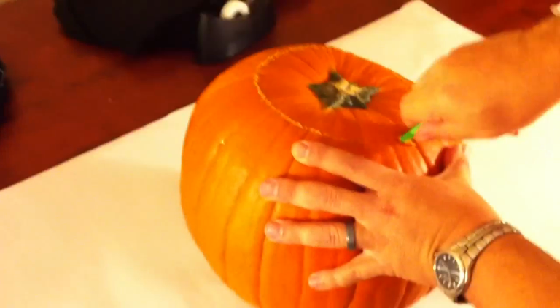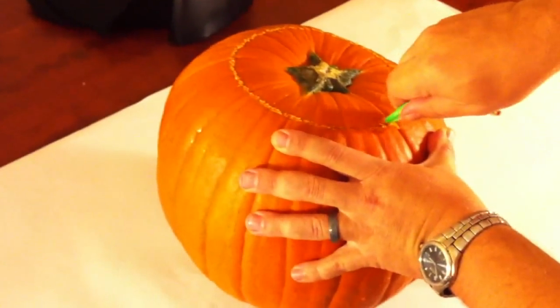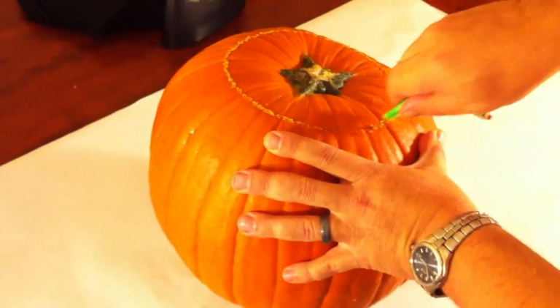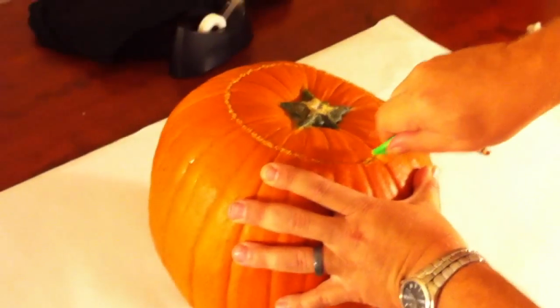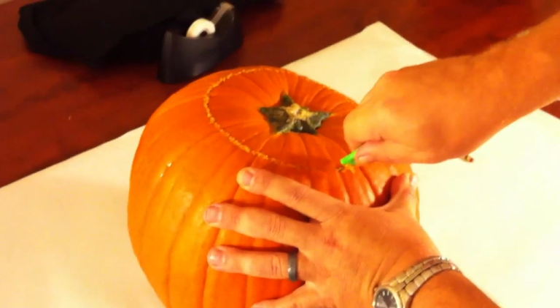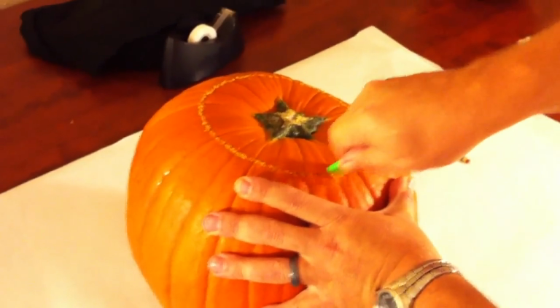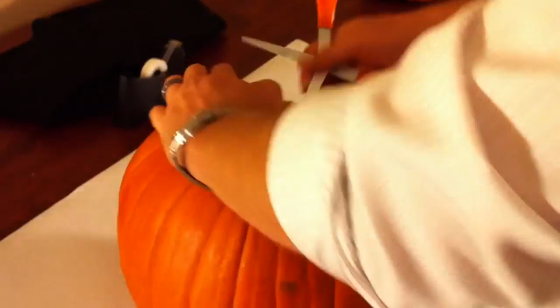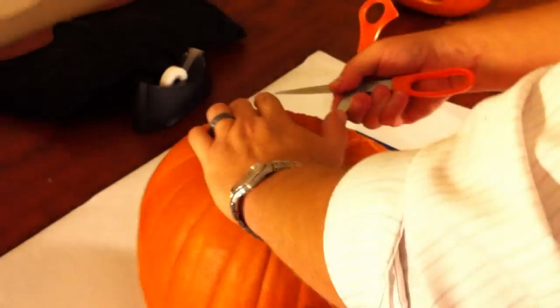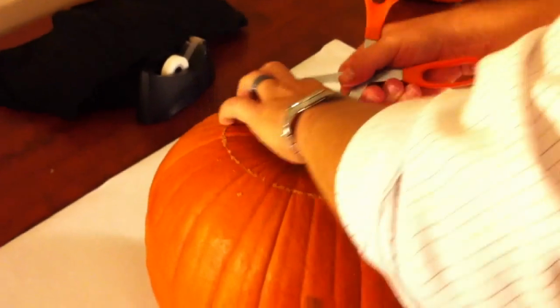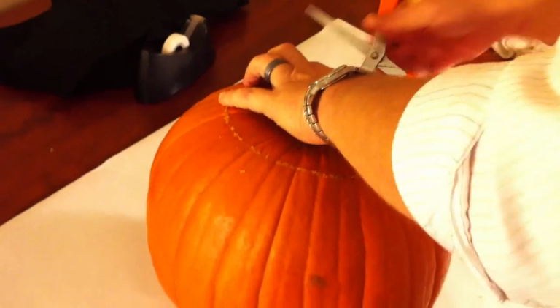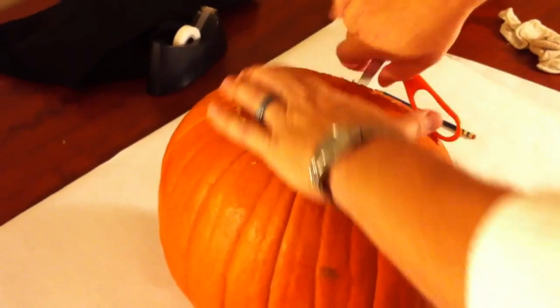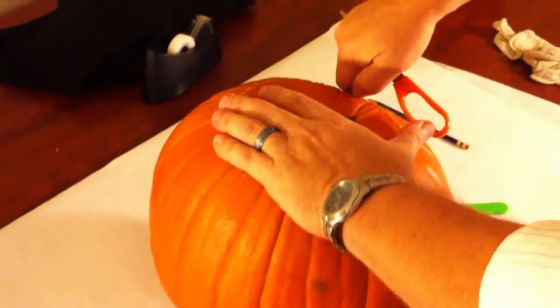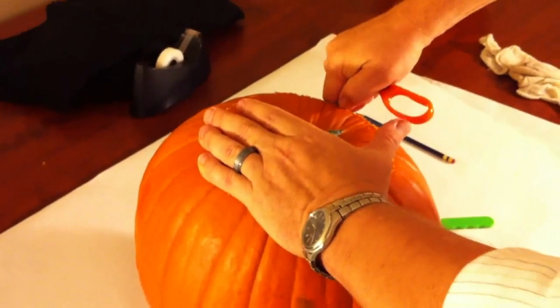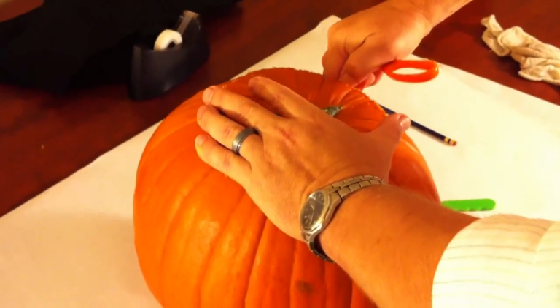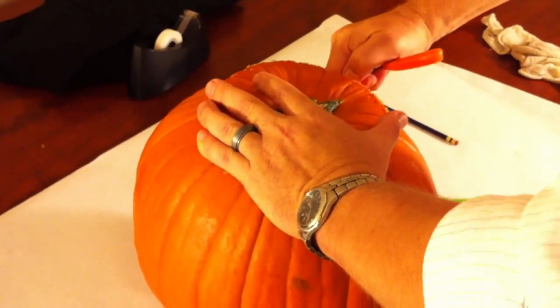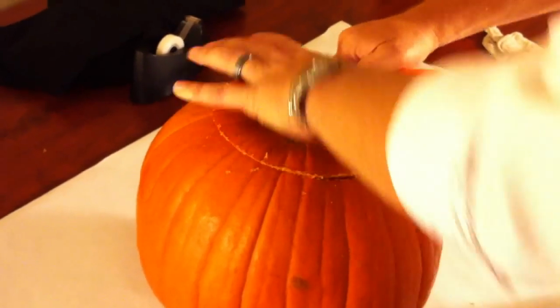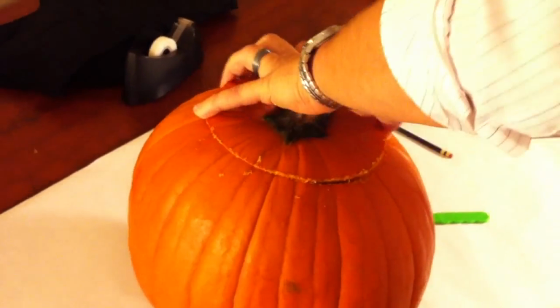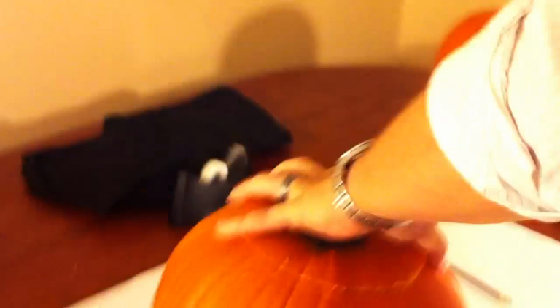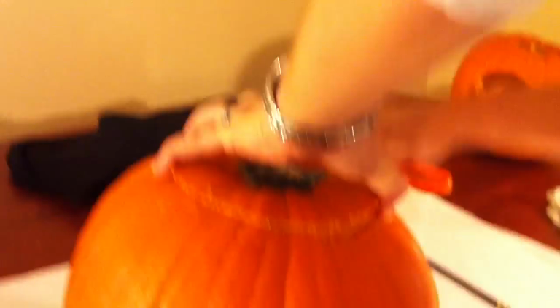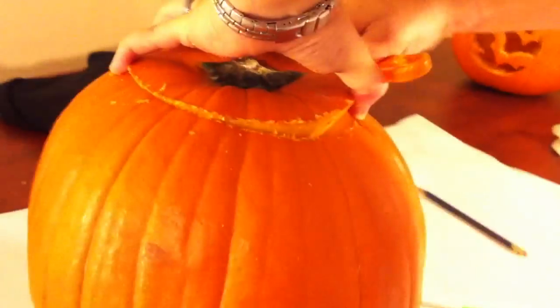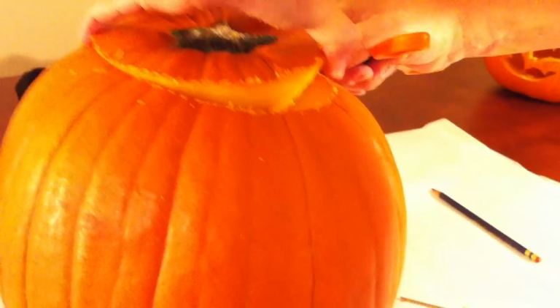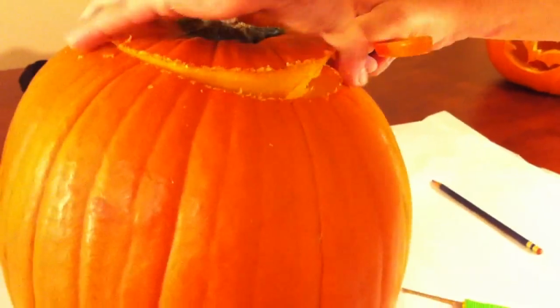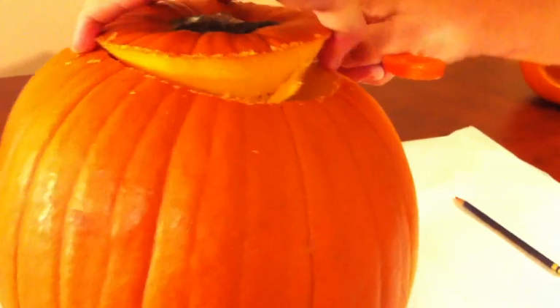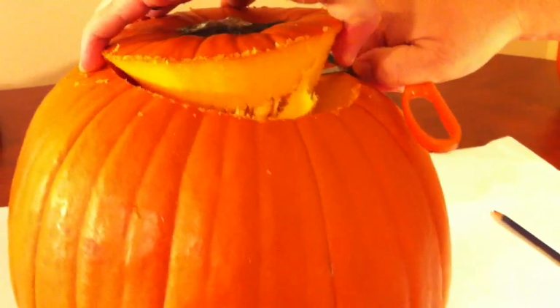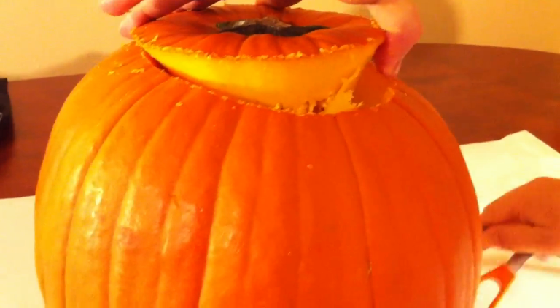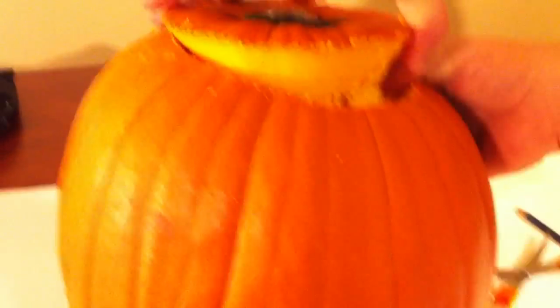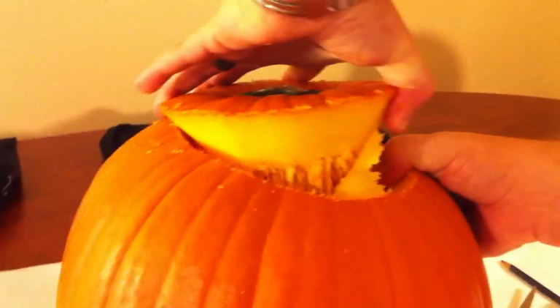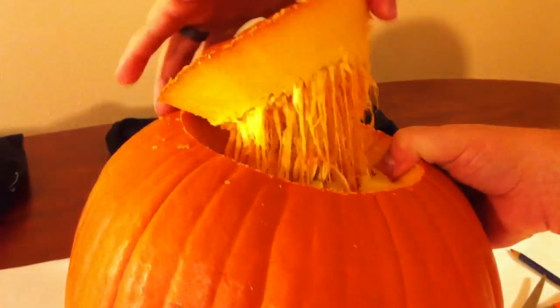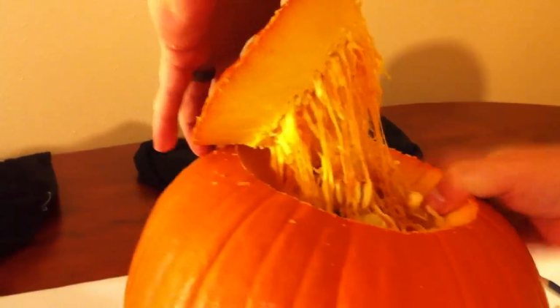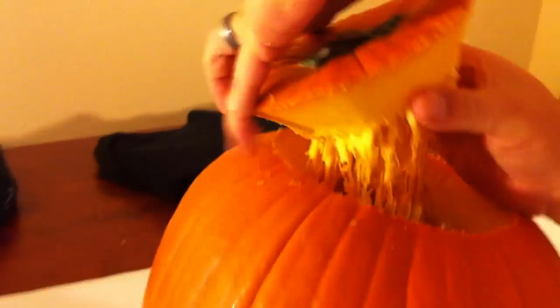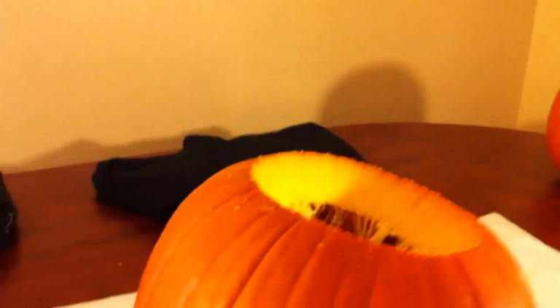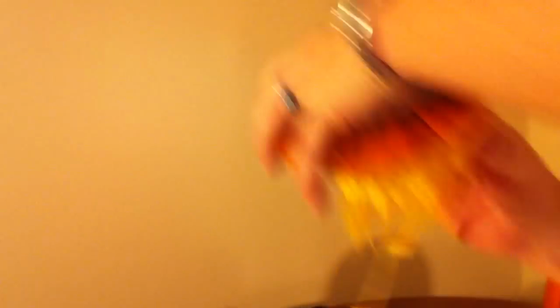You'll want to pry it open using a tool of some sort. We use a pair of scissors, but you could use anything that you feel would be appropriate.